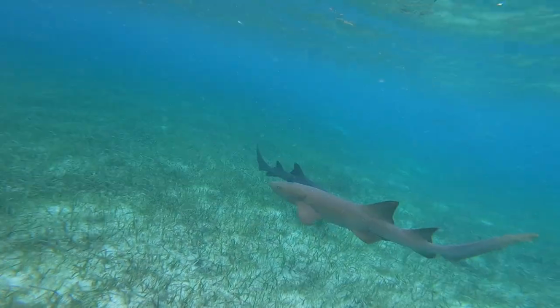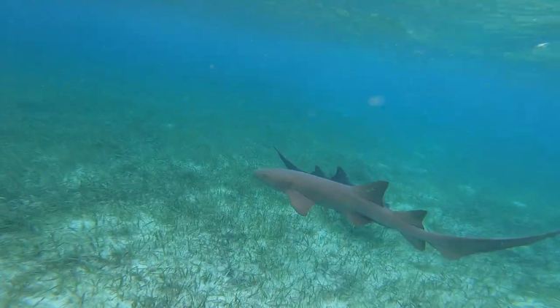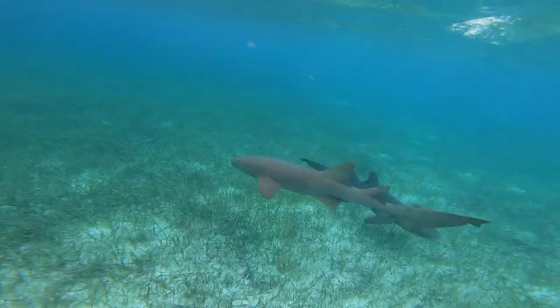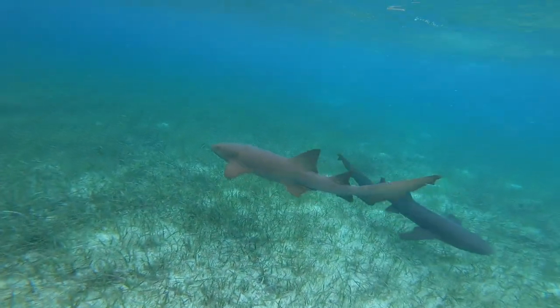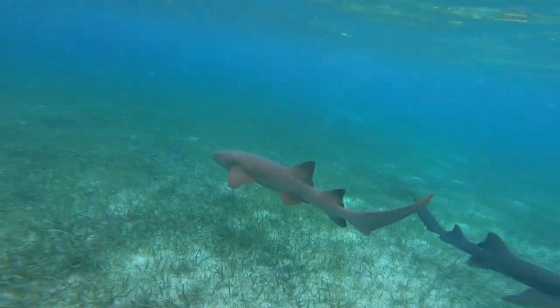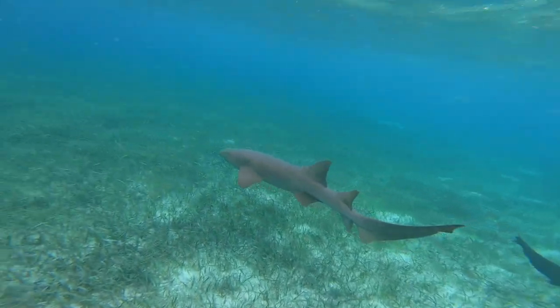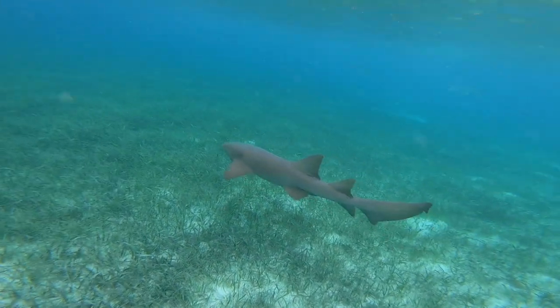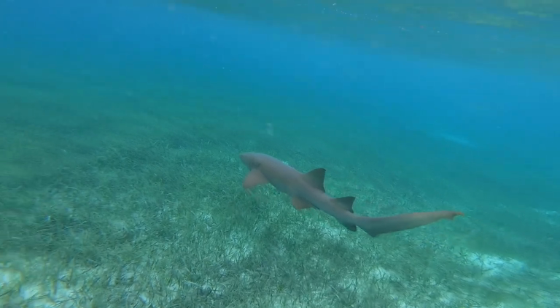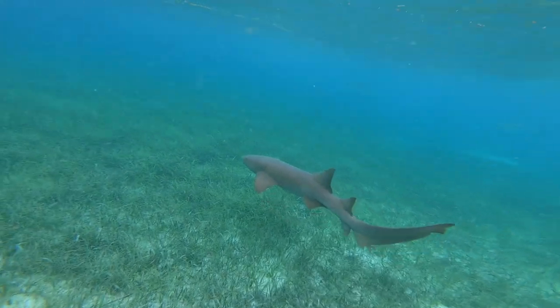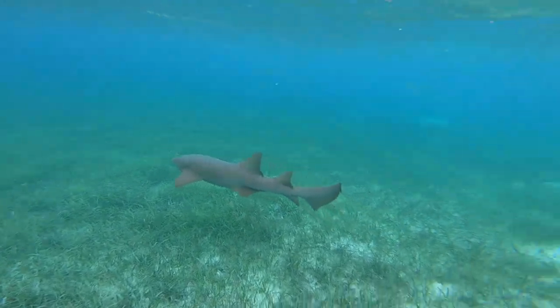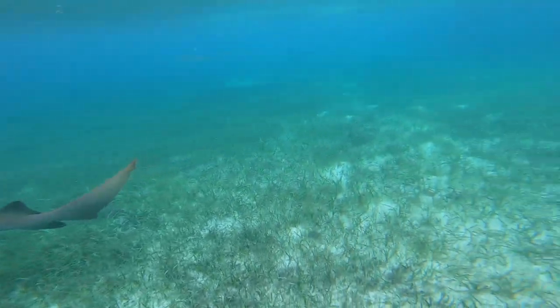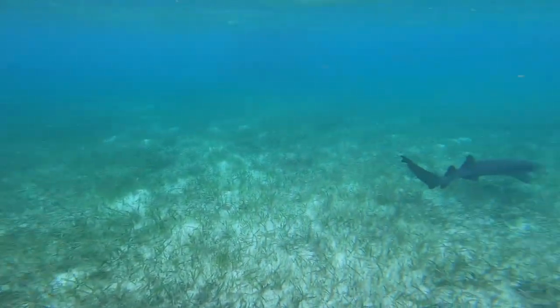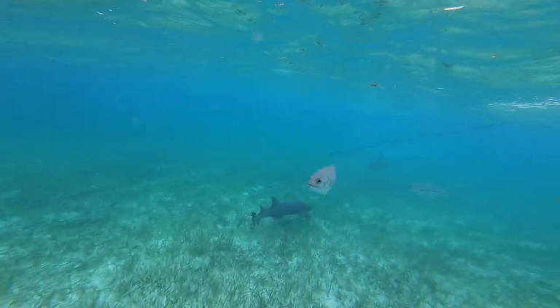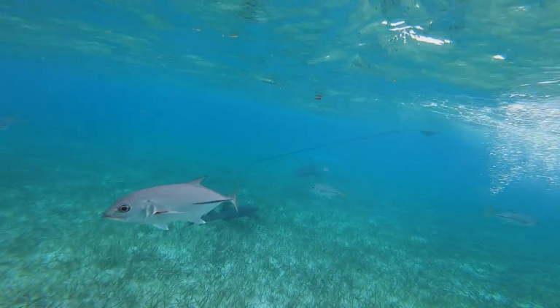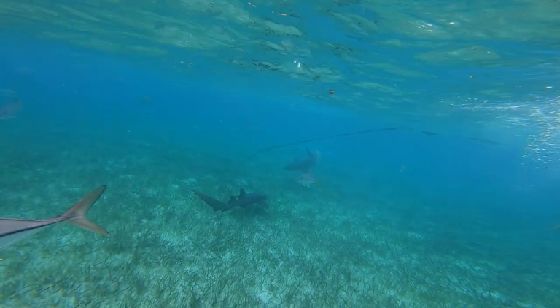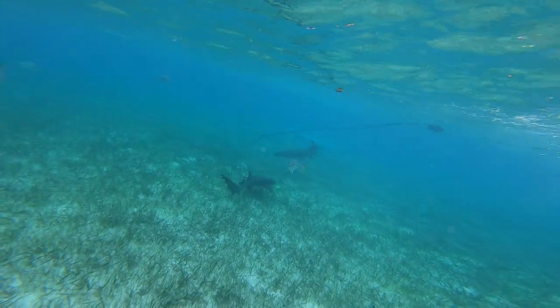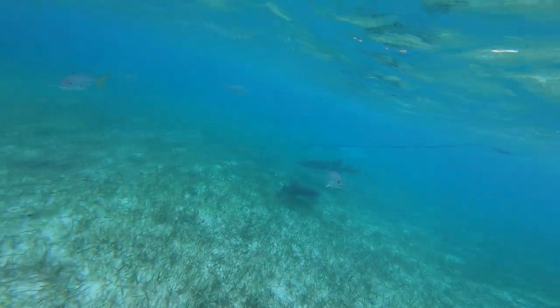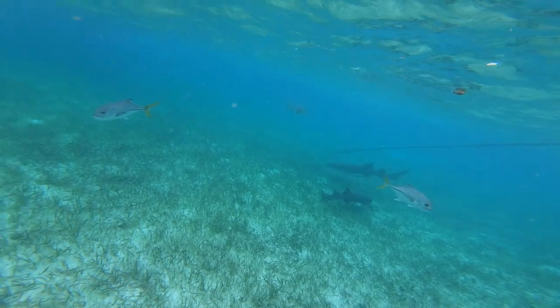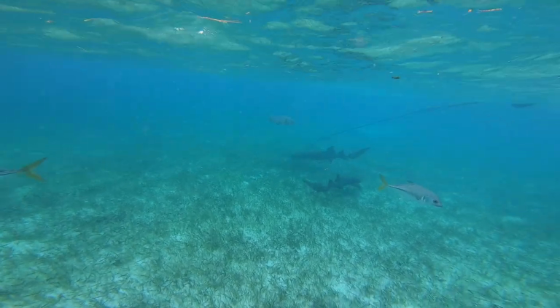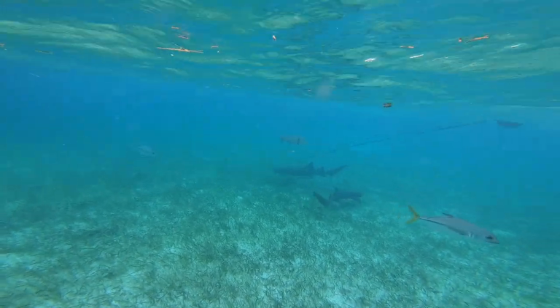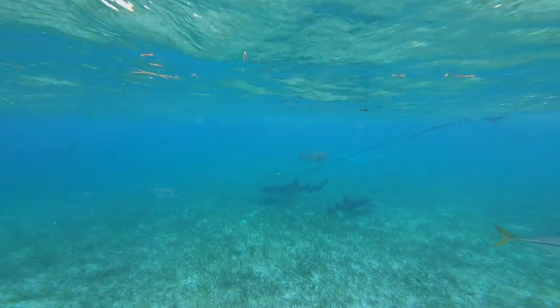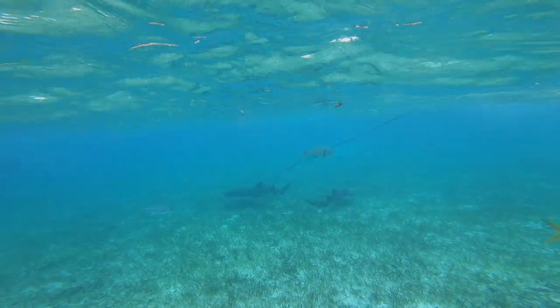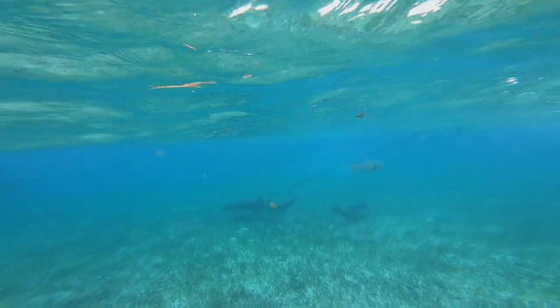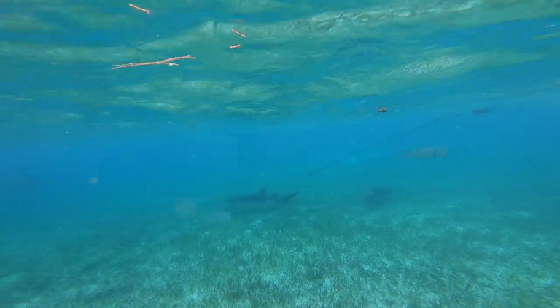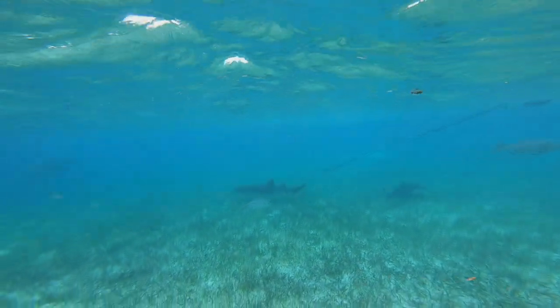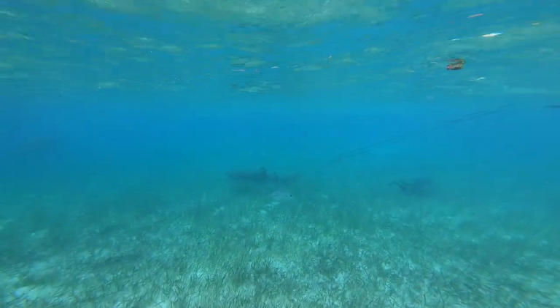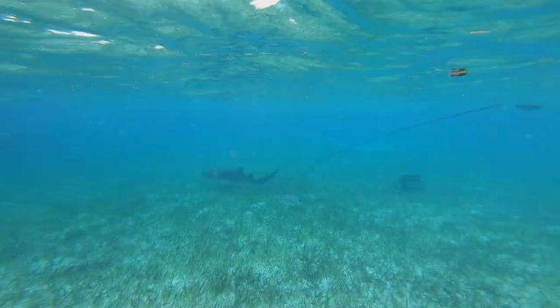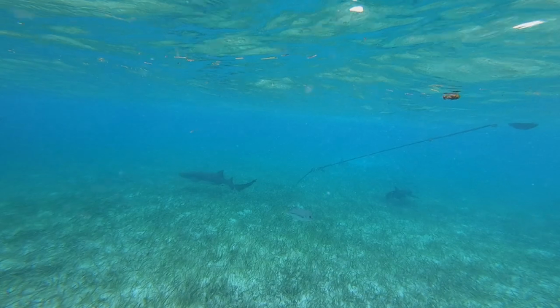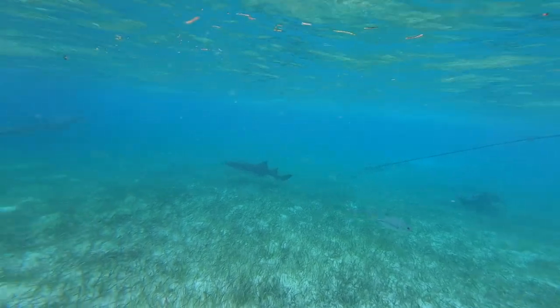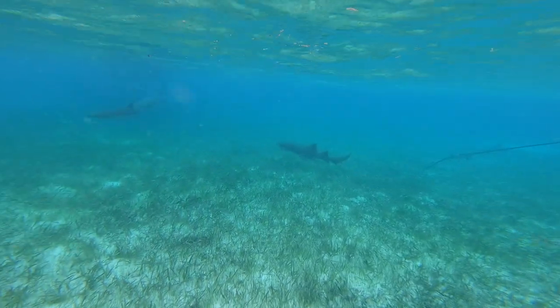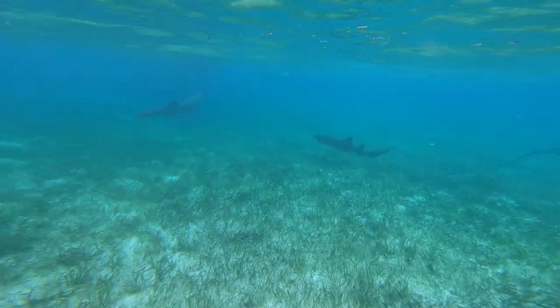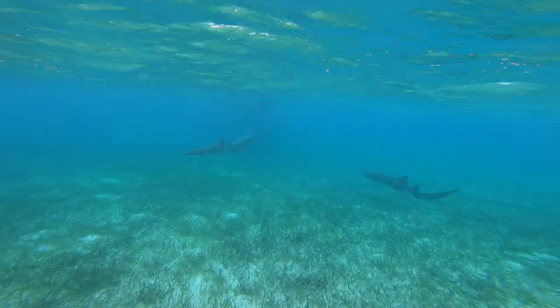Although it can seem a little frightening to swim with them, they aren't threatening to humans. With that being said, you still shouldn't bother them or touch them when you are swimming with them, just because they are still wild animals. The adults can be as long as three to four meters.